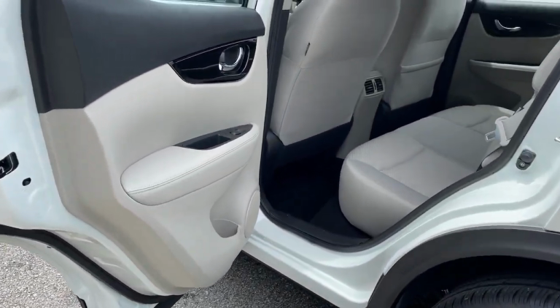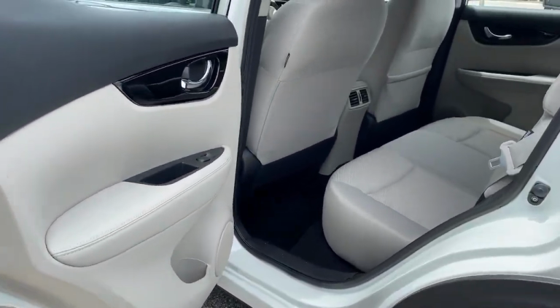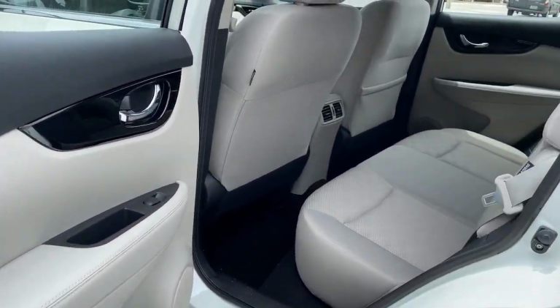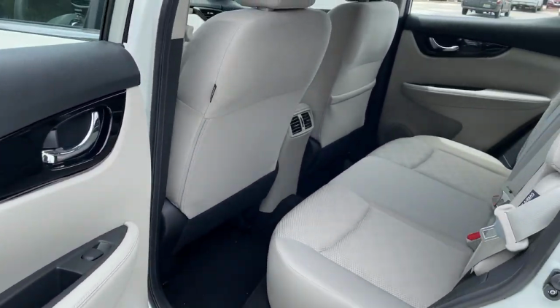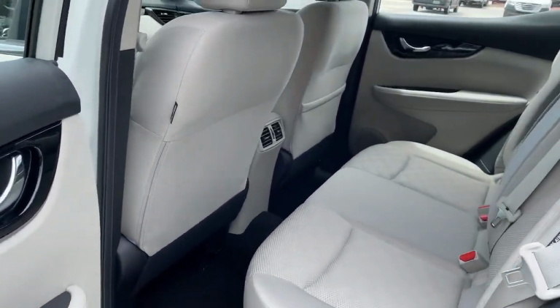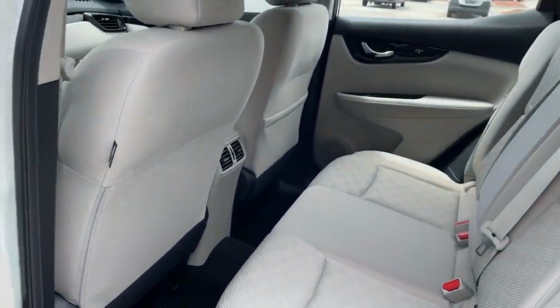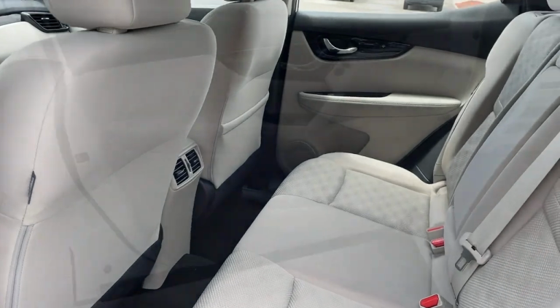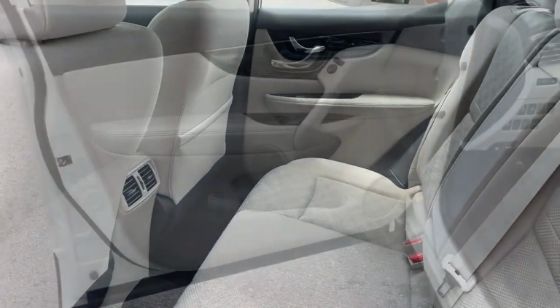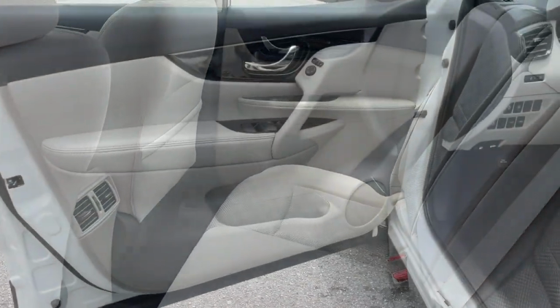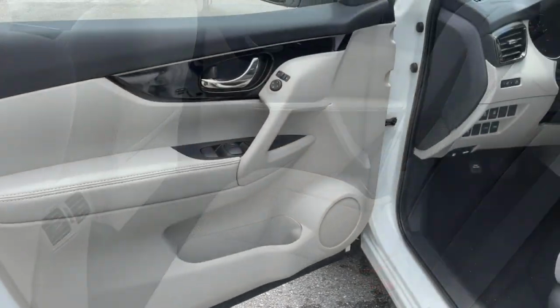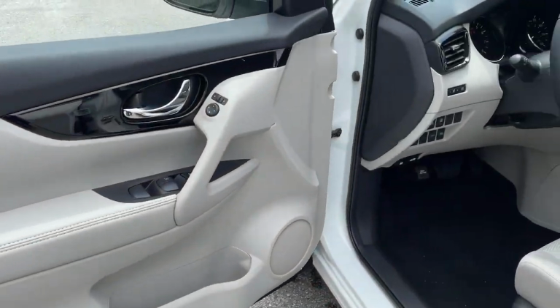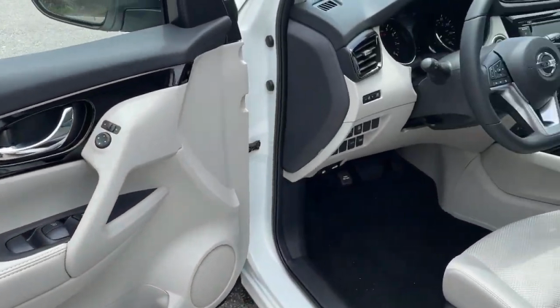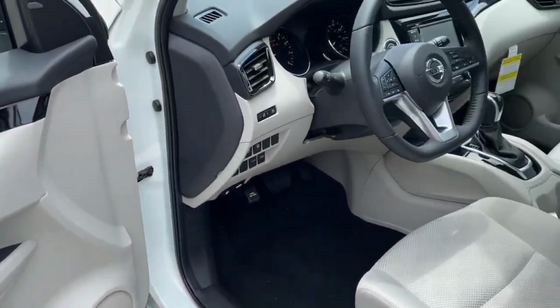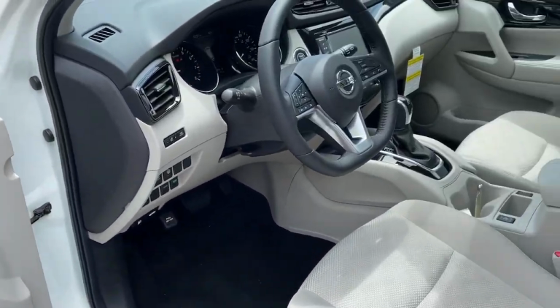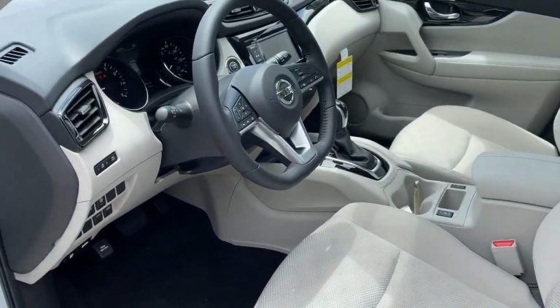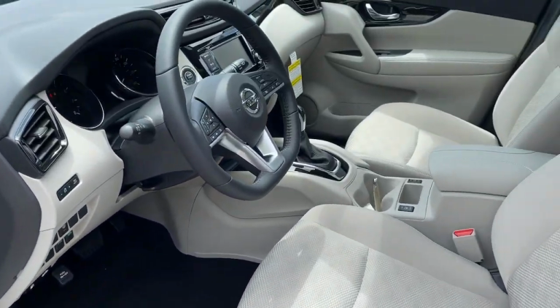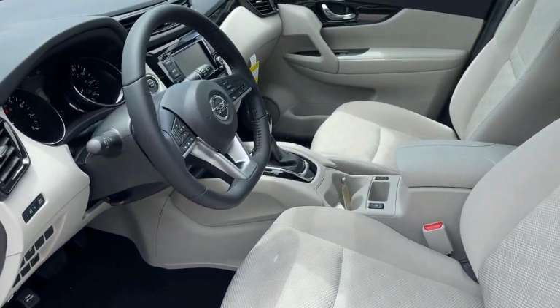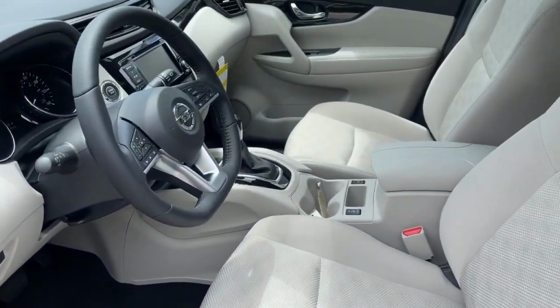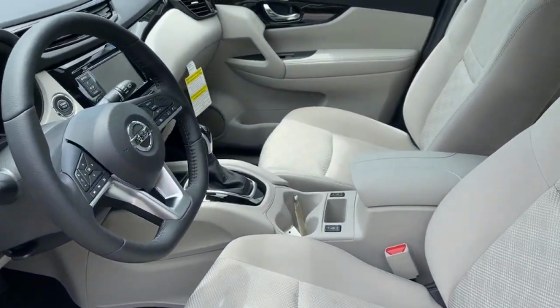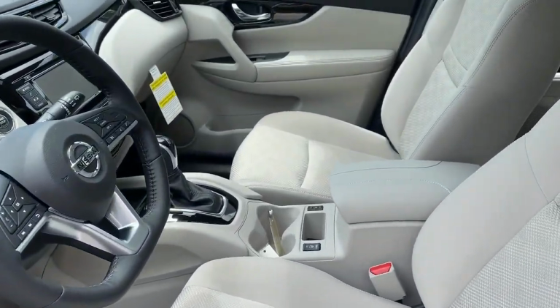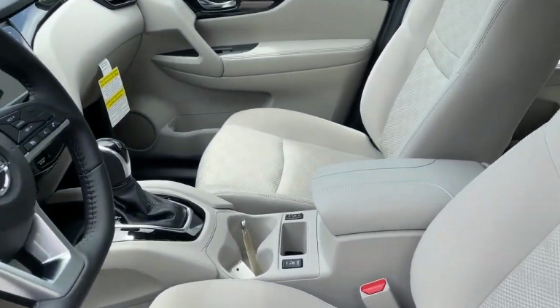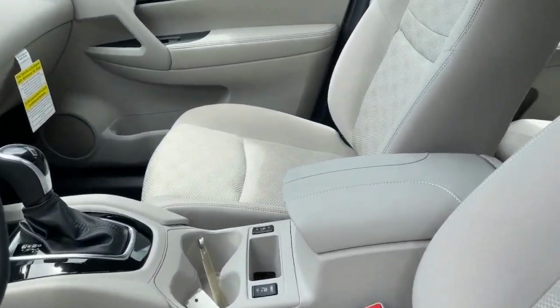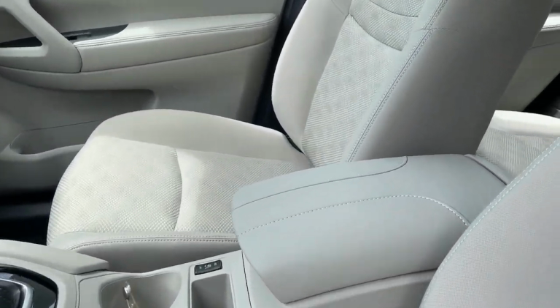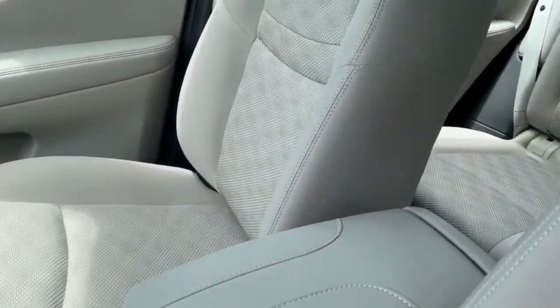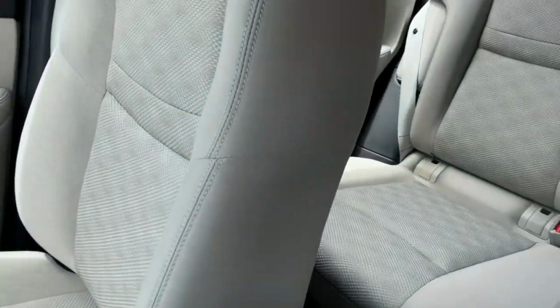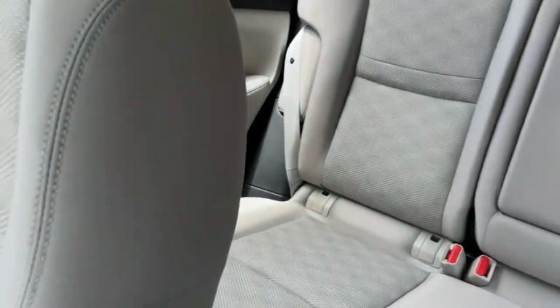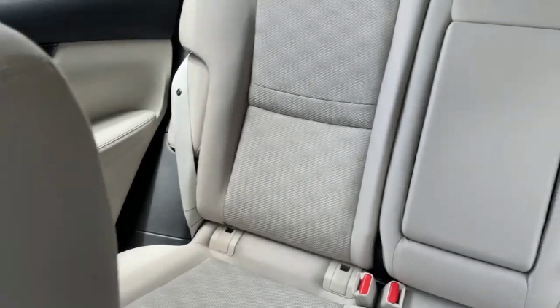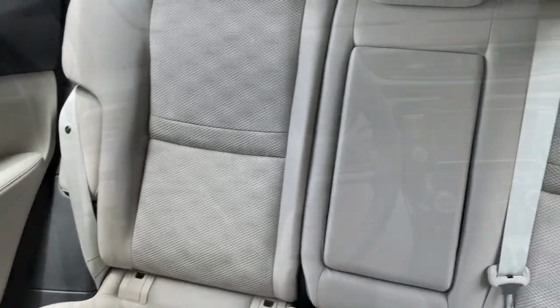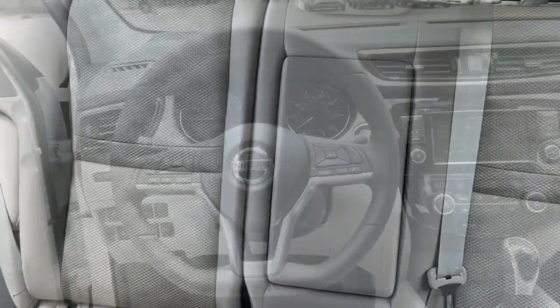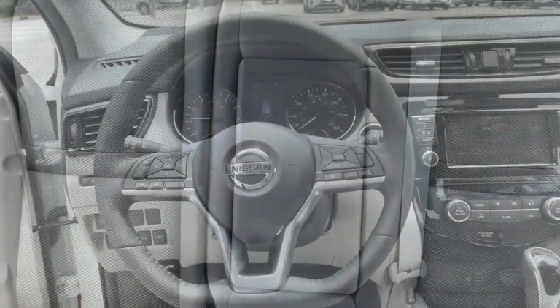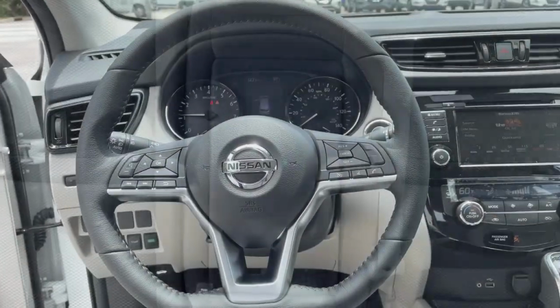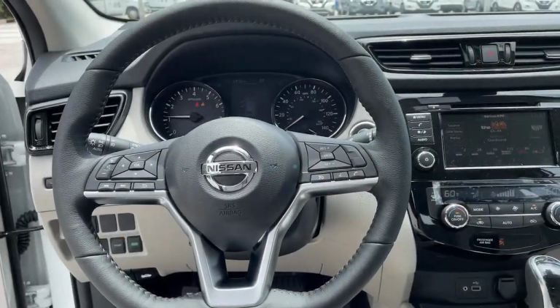Get the comfort you want and the efficiency you need in this handsome Rogue. Our team will give you an outstanding test drive experience. Stop in today.